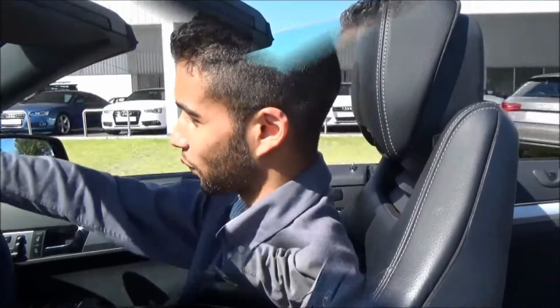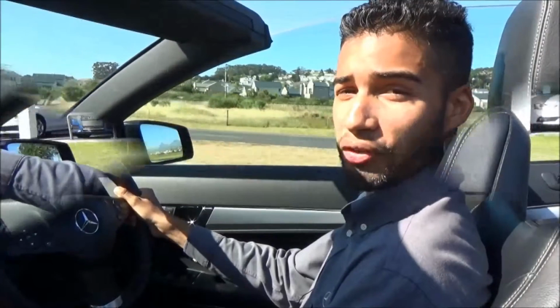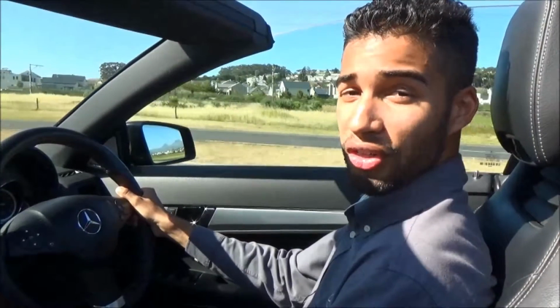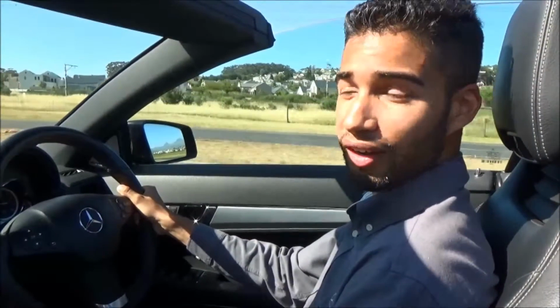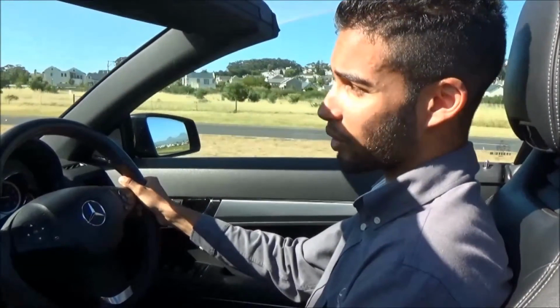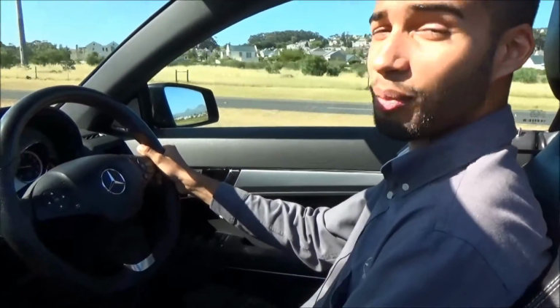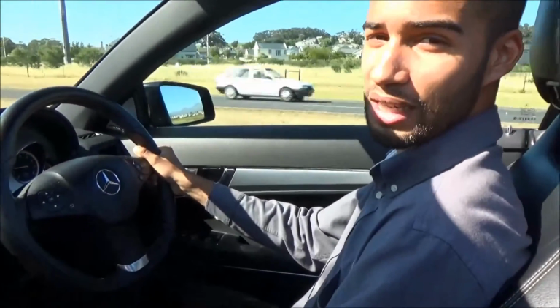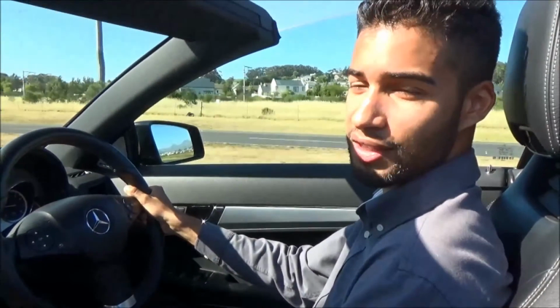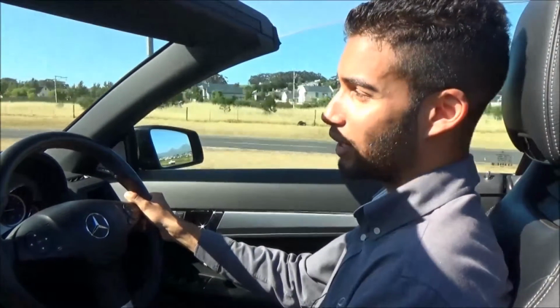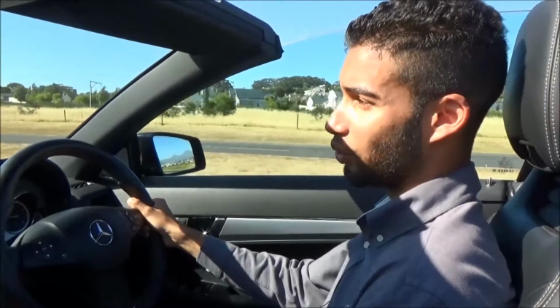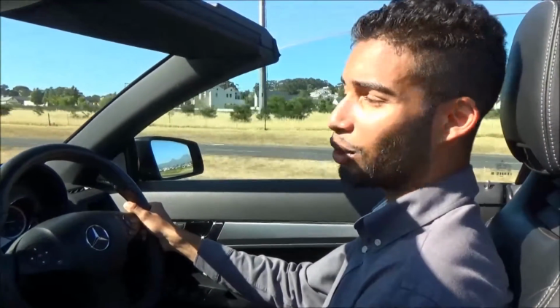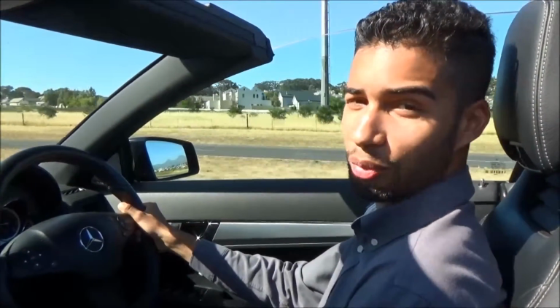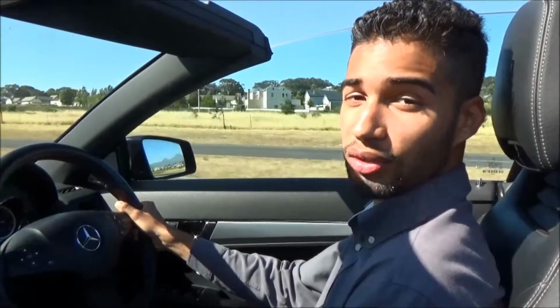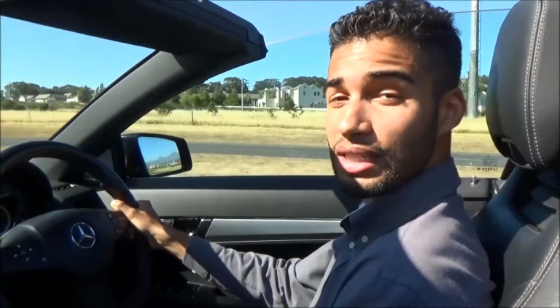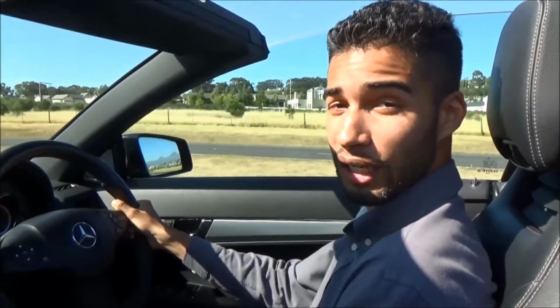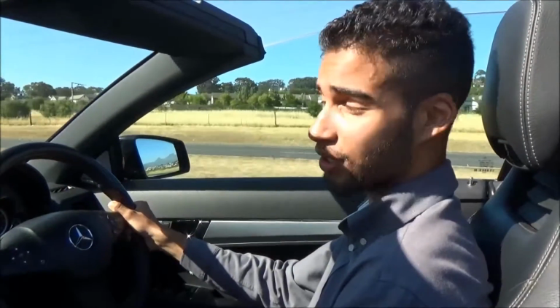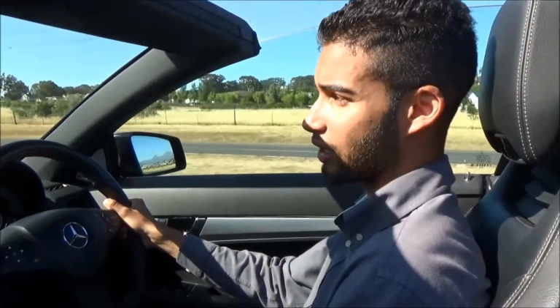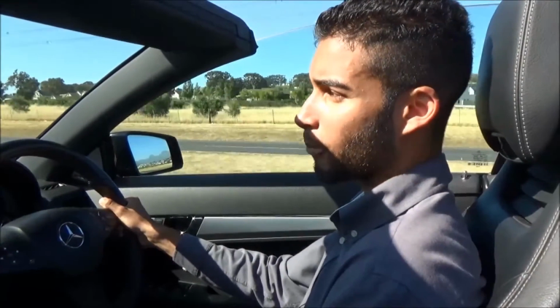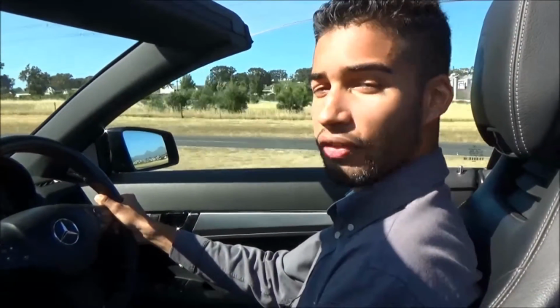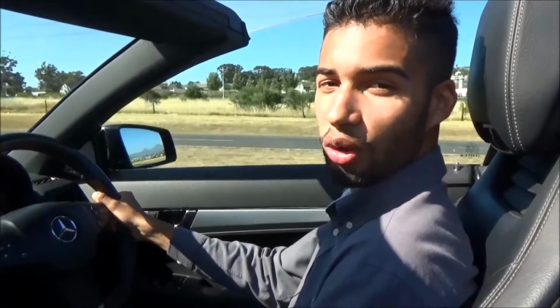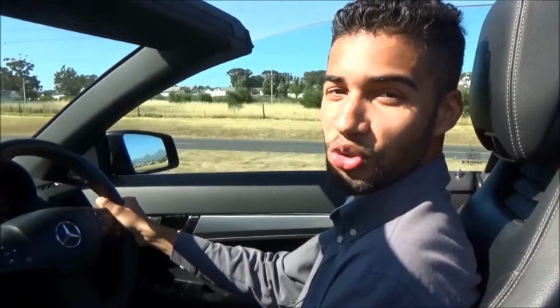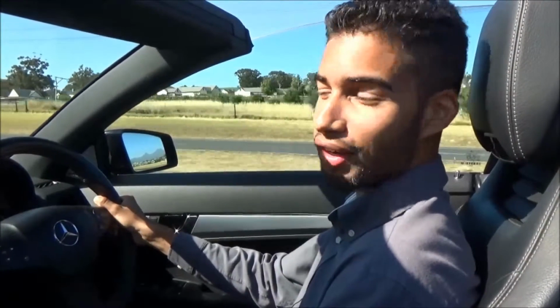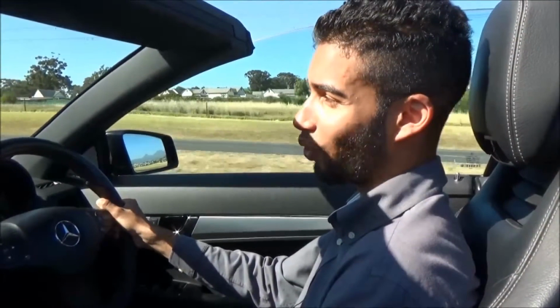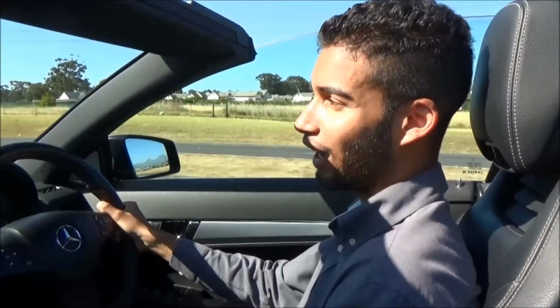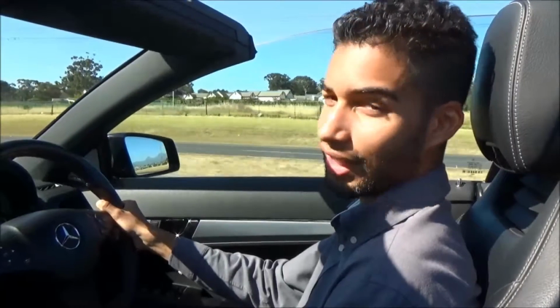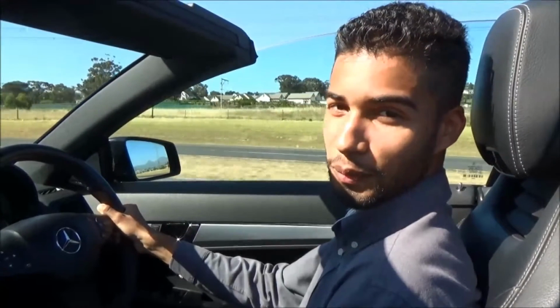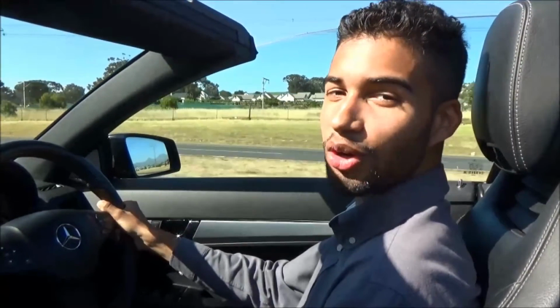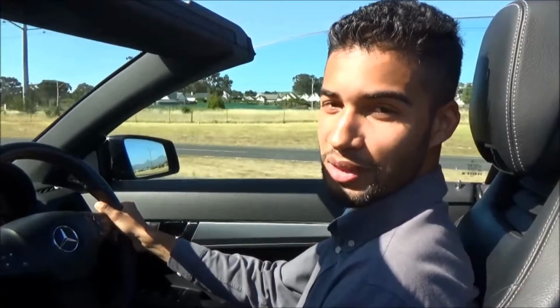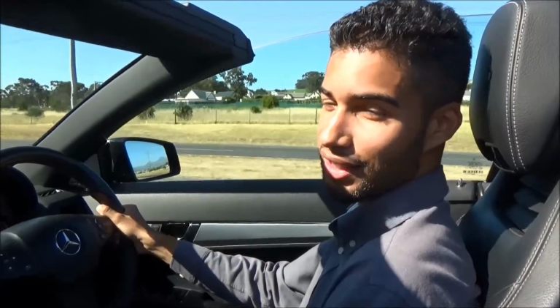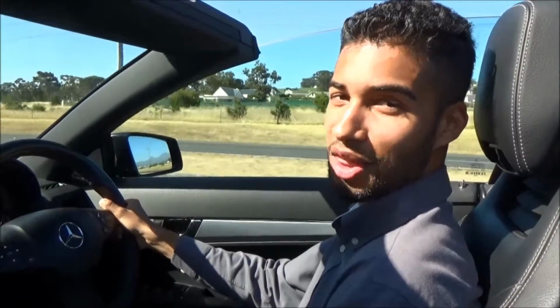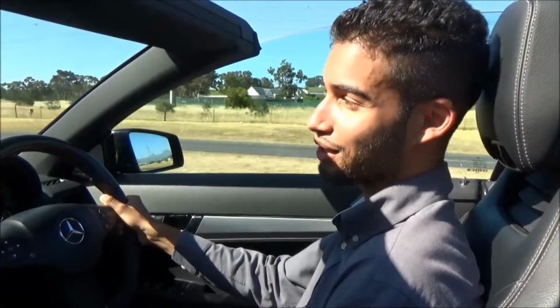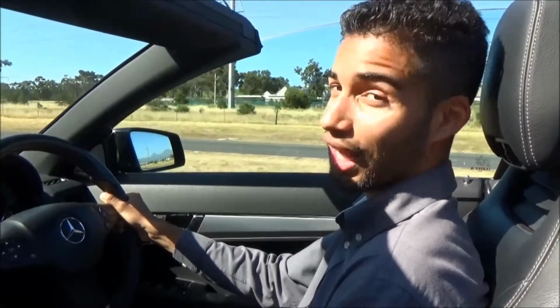For more information on this vehicle and so much more from Roller Mercedes-Benz, please go to www.rollermercedespreowned.co.za or give us a call on 021-841-8300. Roller Motors Mercedes-Benz — the best or nothing.